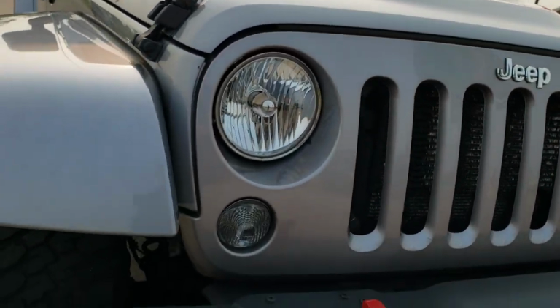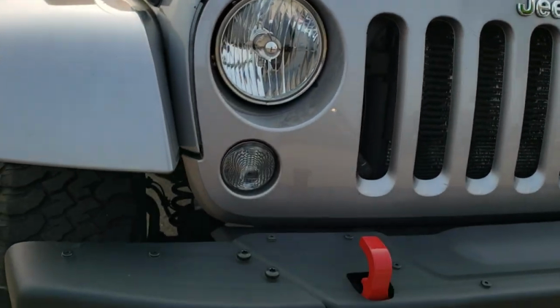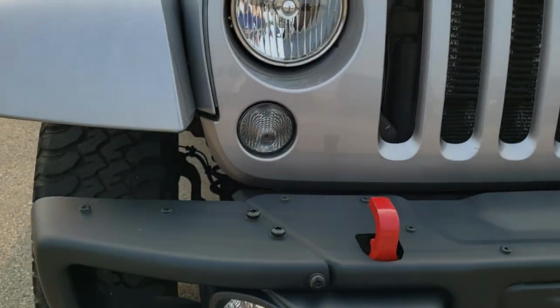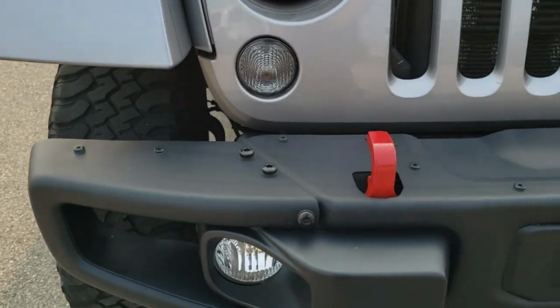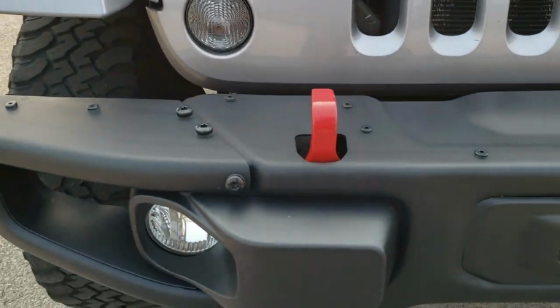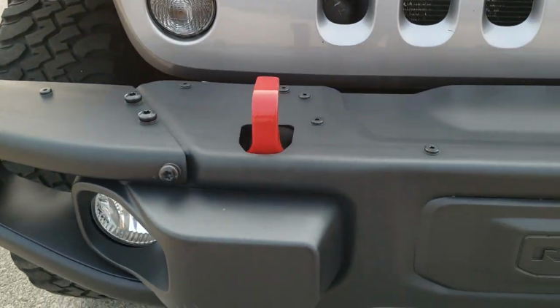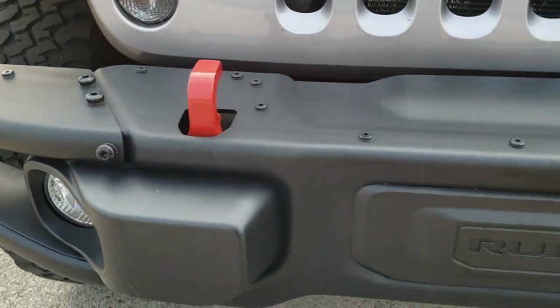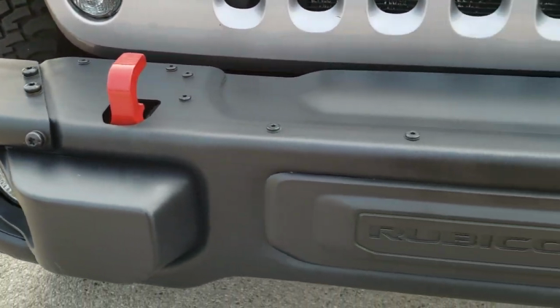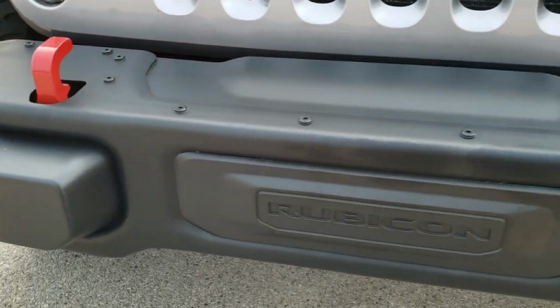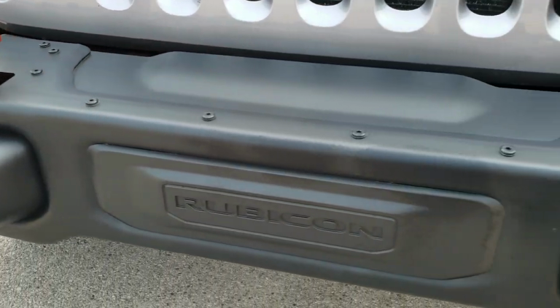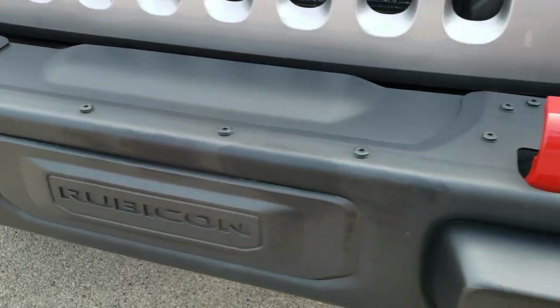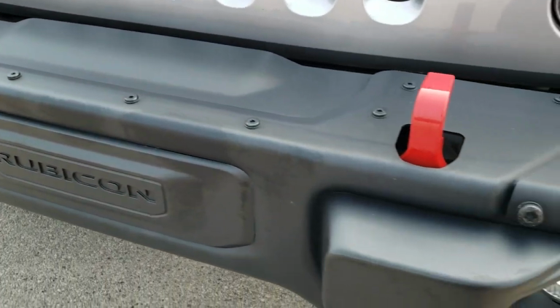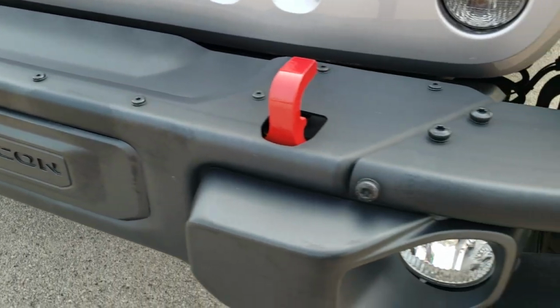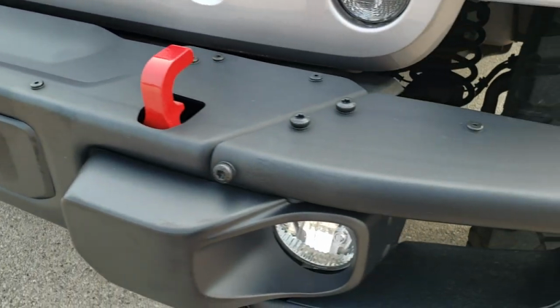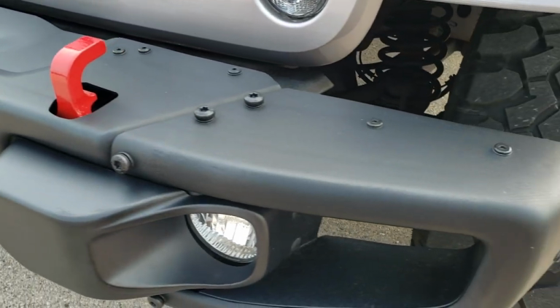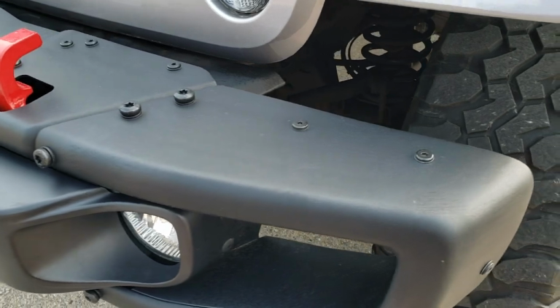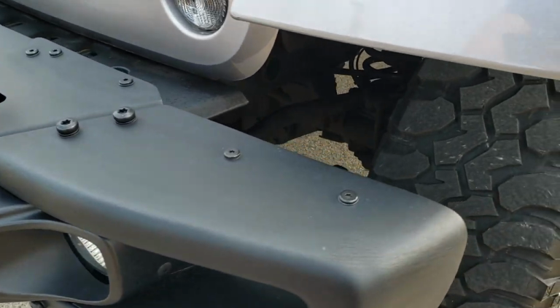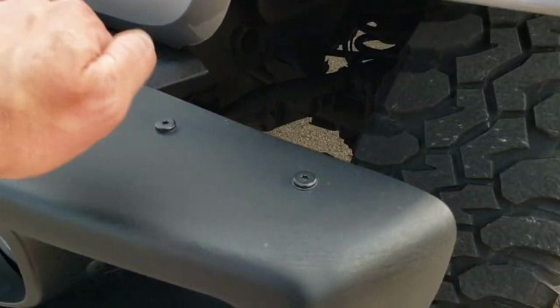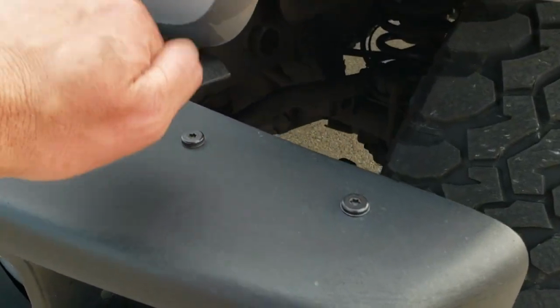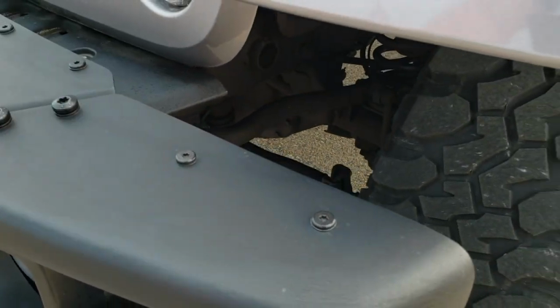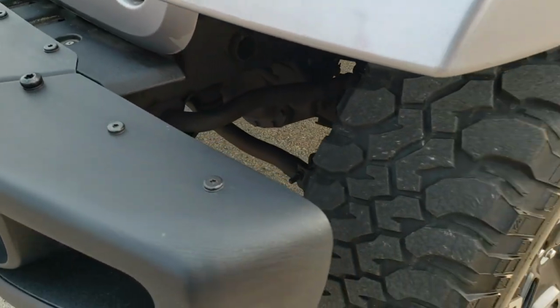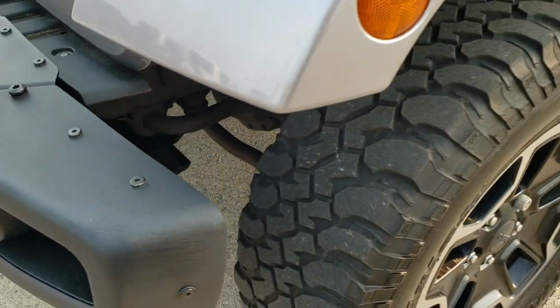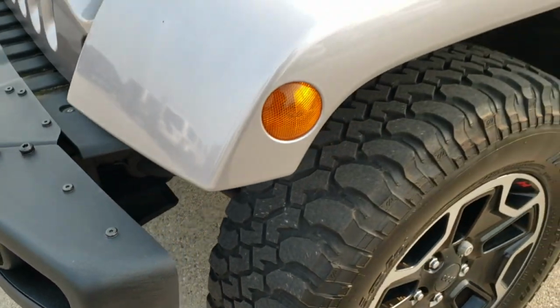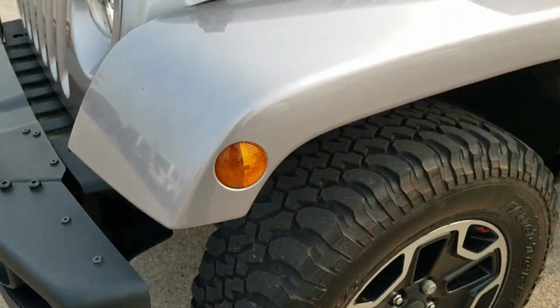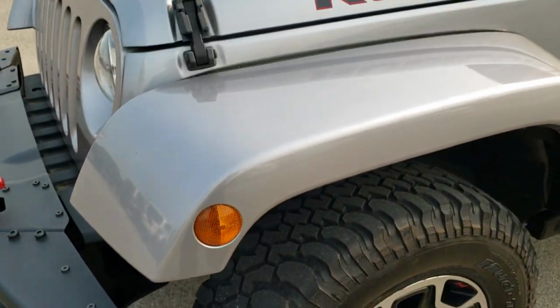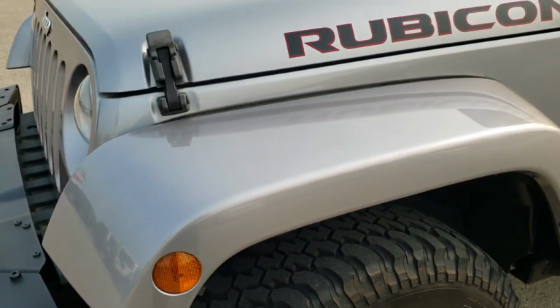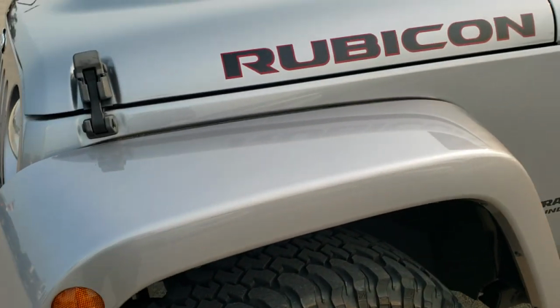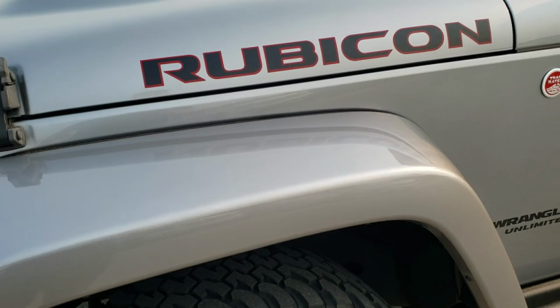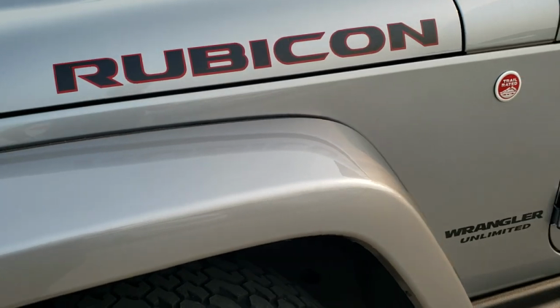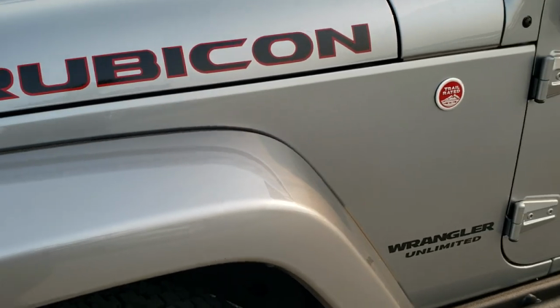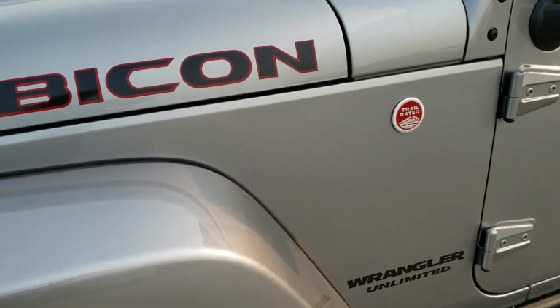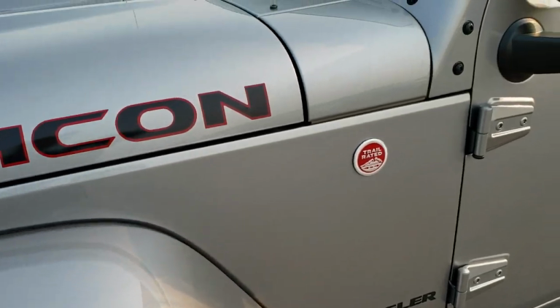From this HD video you will be able to tell that this Jeep is extremely clean all the way around, inside and out. It has the metal bumpers, part of that Hard Rock Package. Billet Silver is the color.